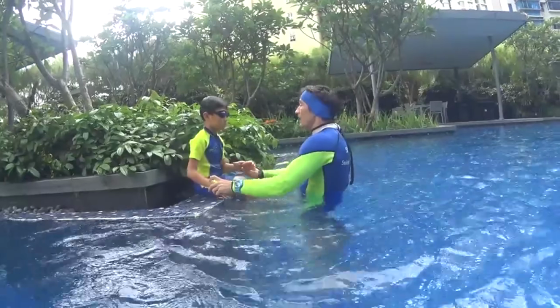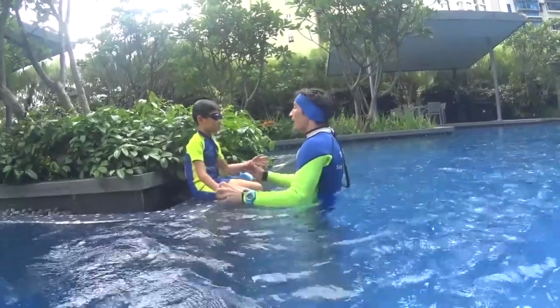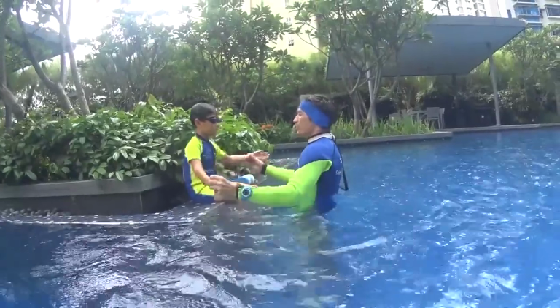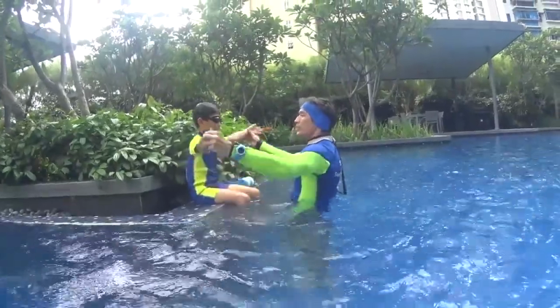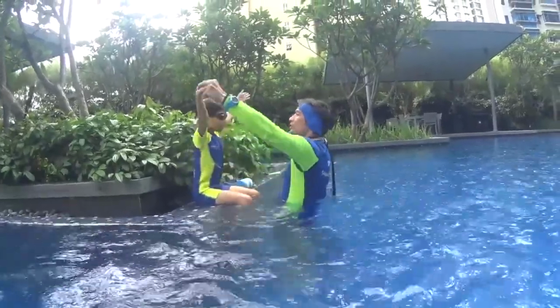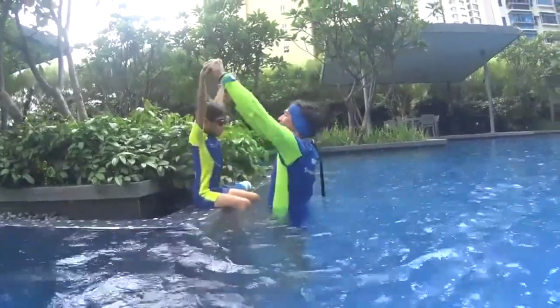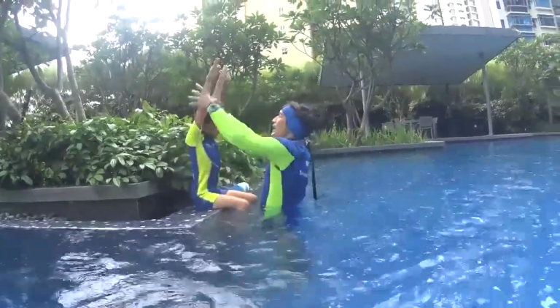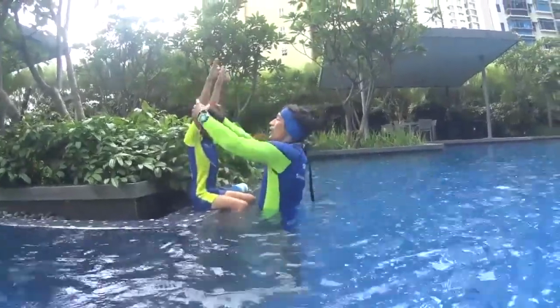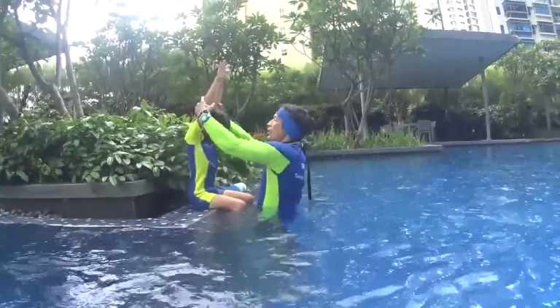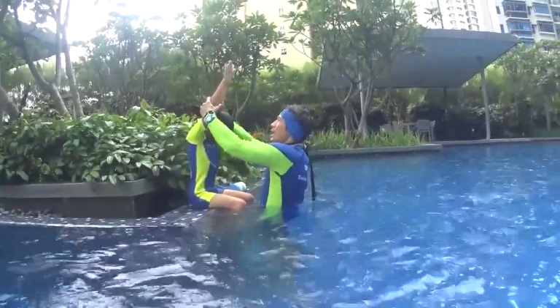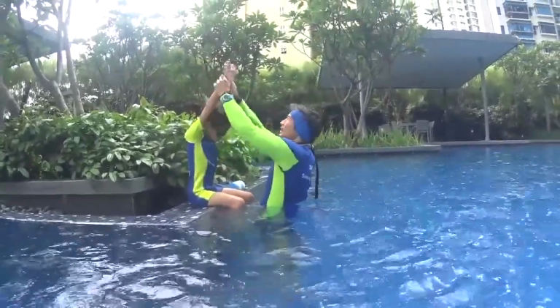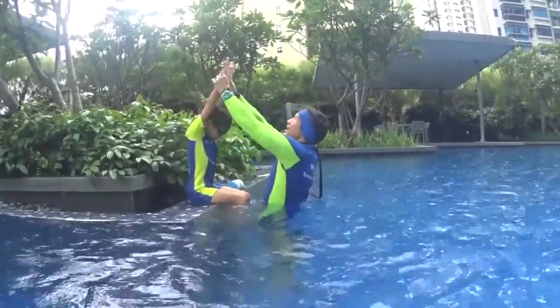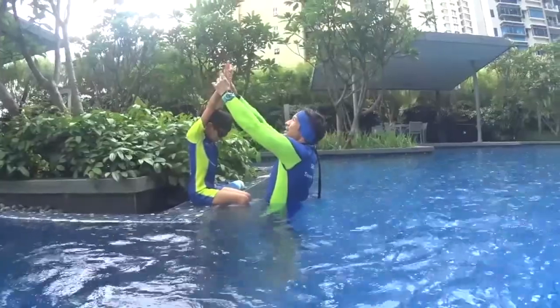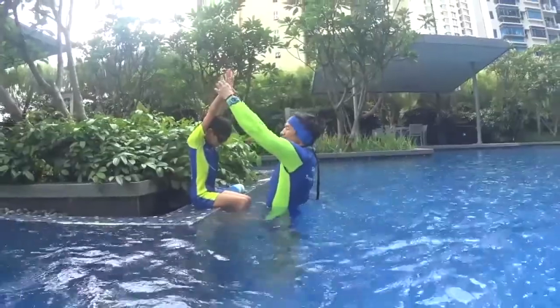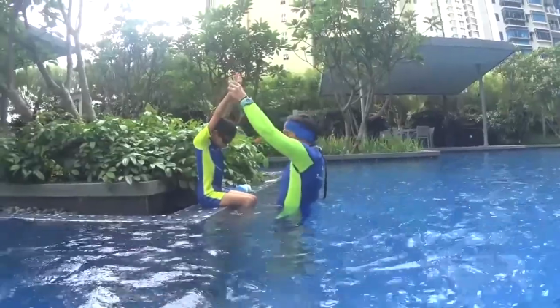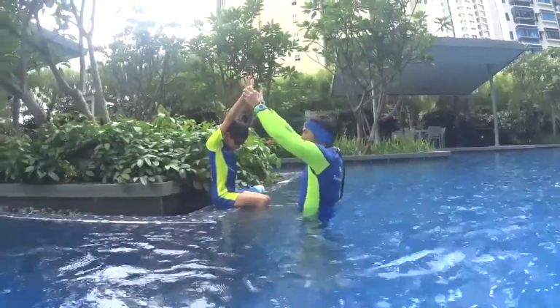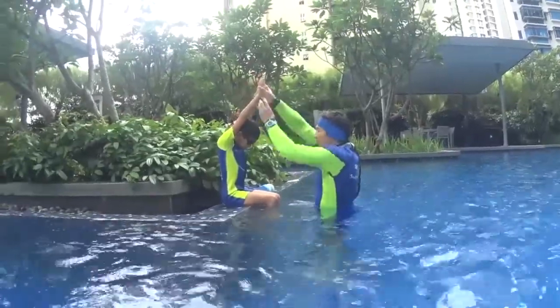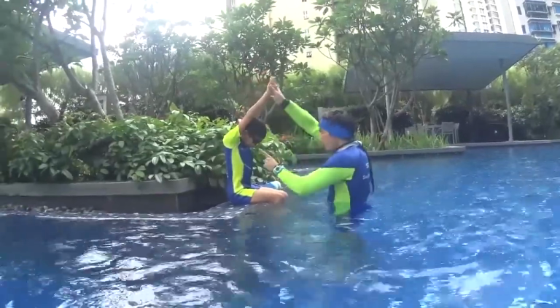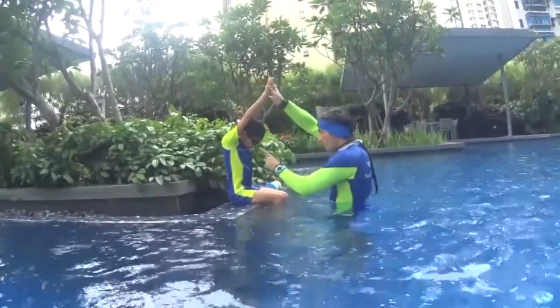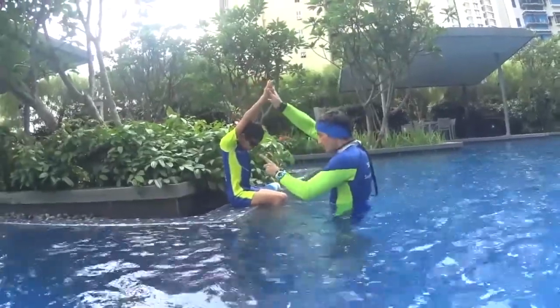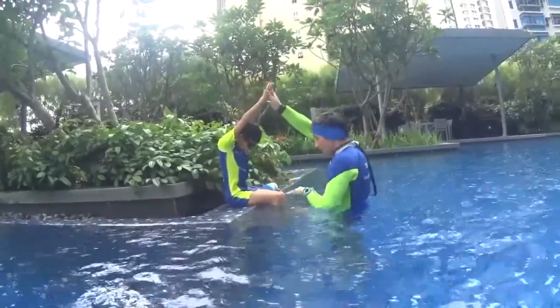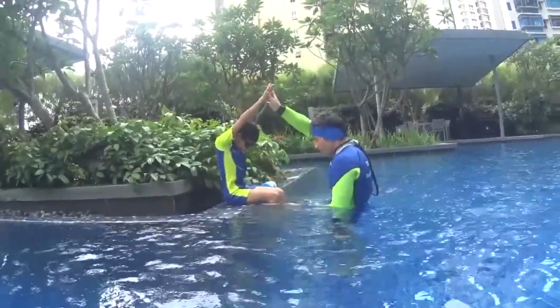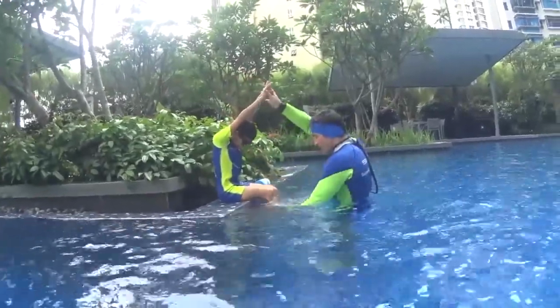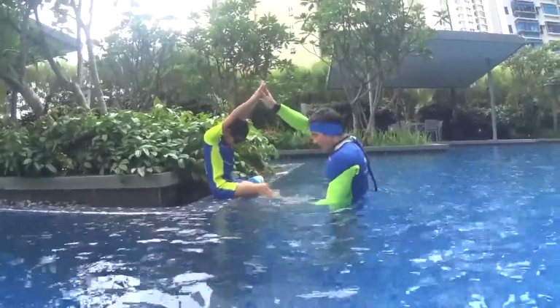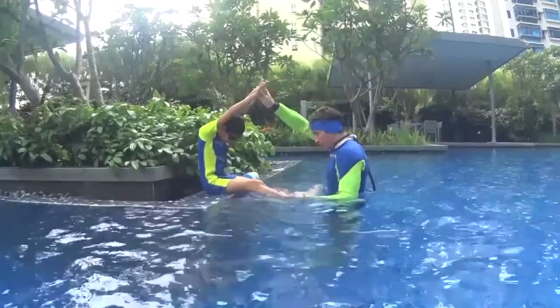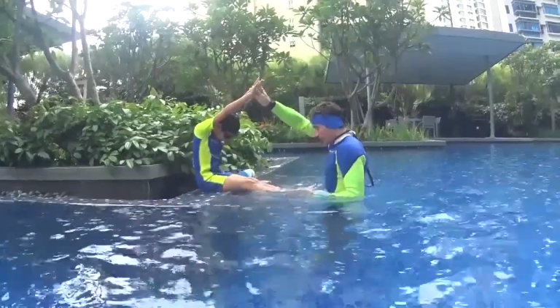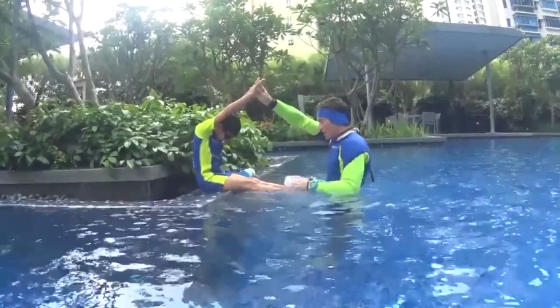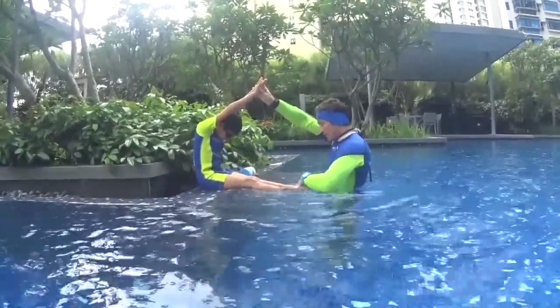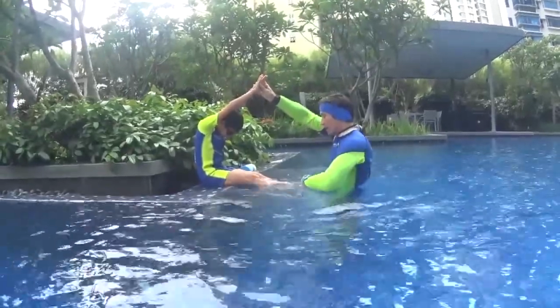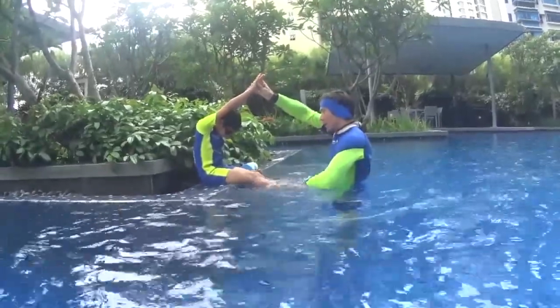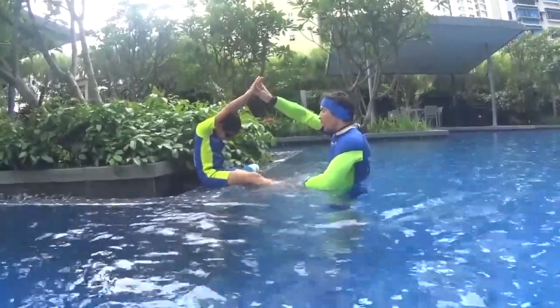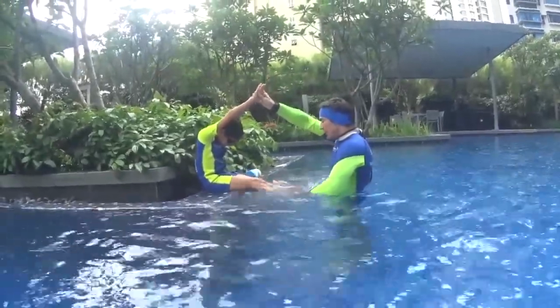It's the arrow position. You need to straighten your arms, your head under your elbows, side by side on your hands. You blow your bubbles for 5 seconds, you kick with your legs up, straighten your feet, don't bend your legs.